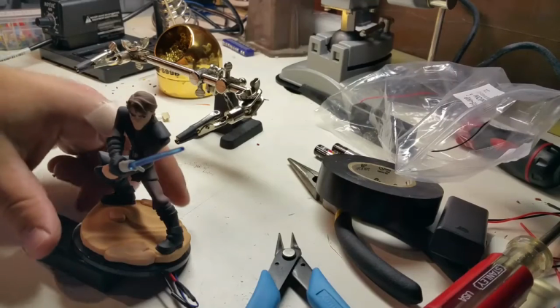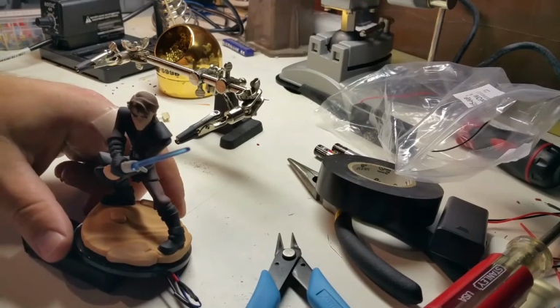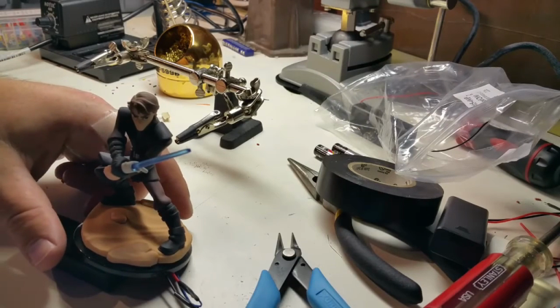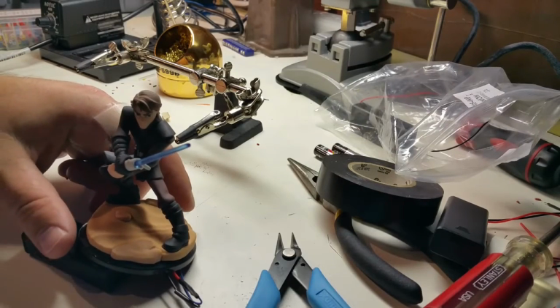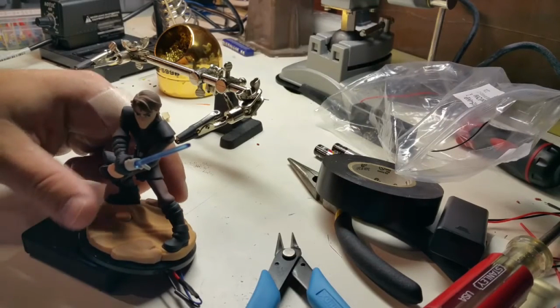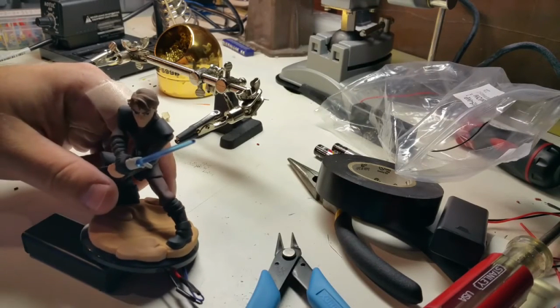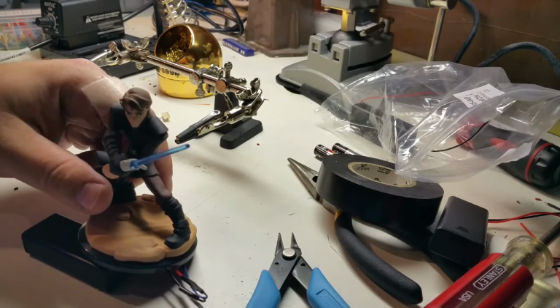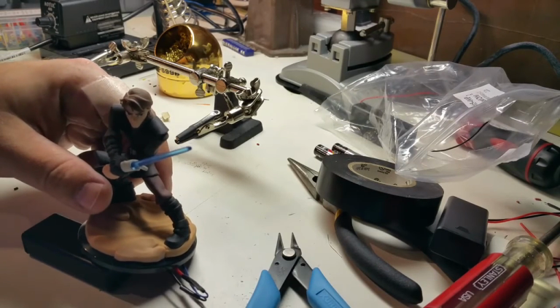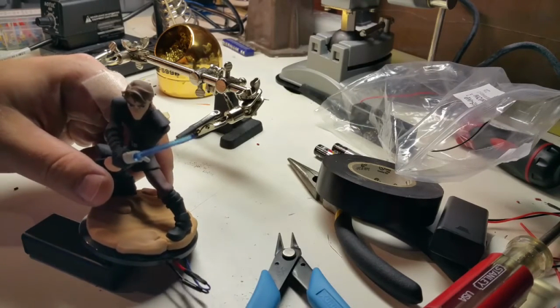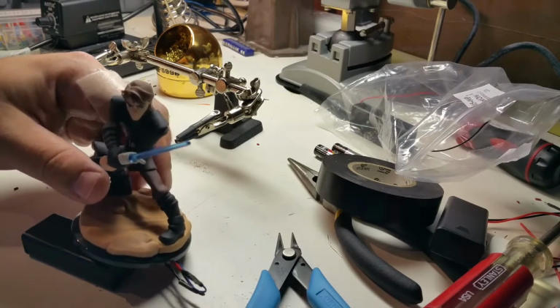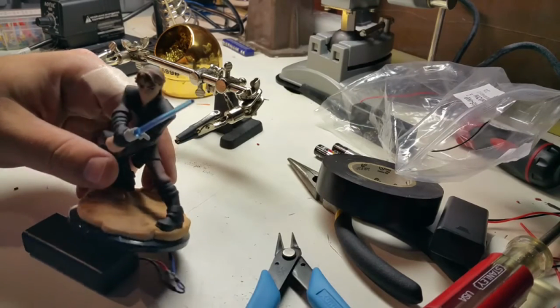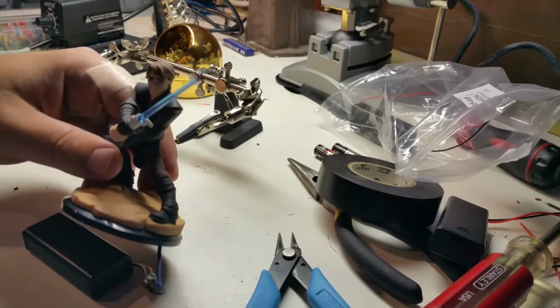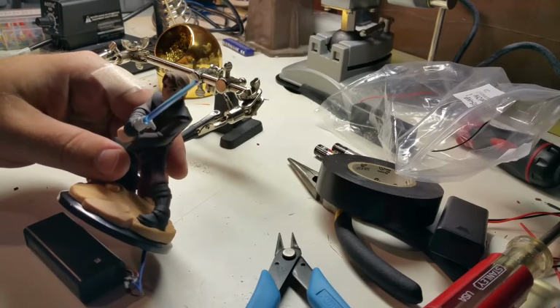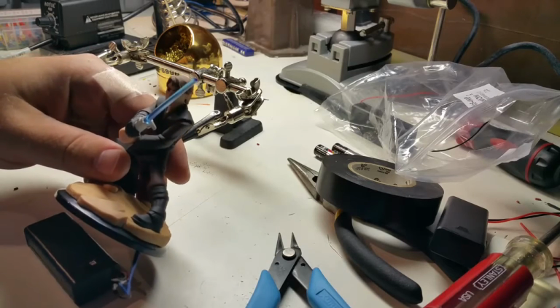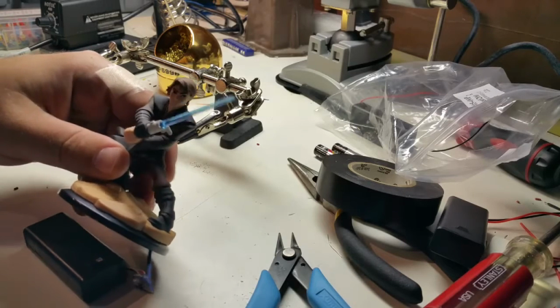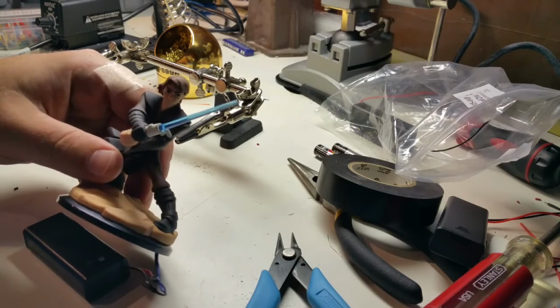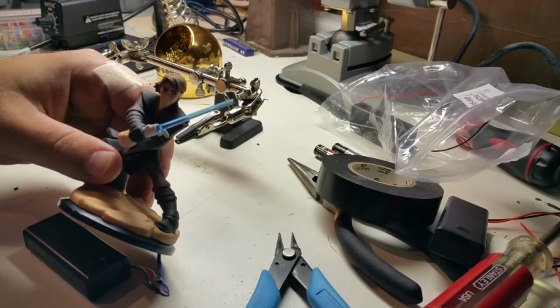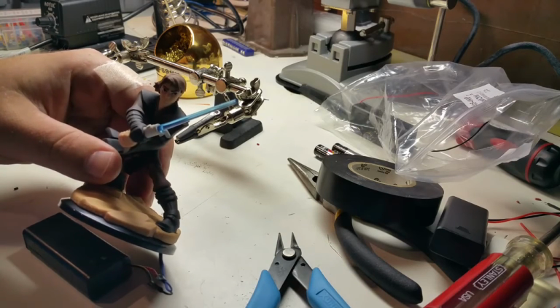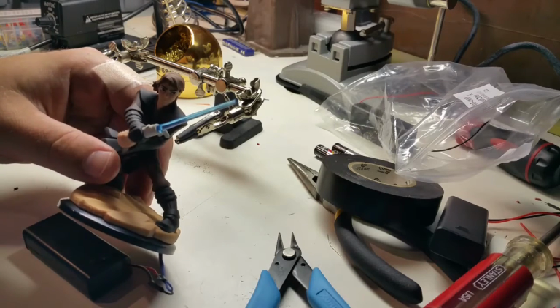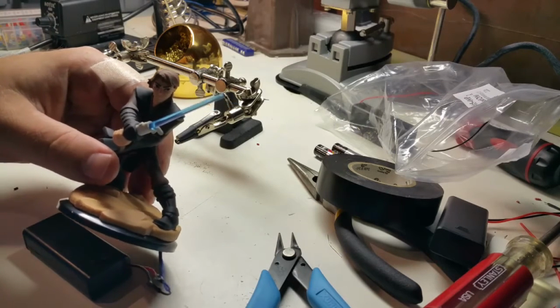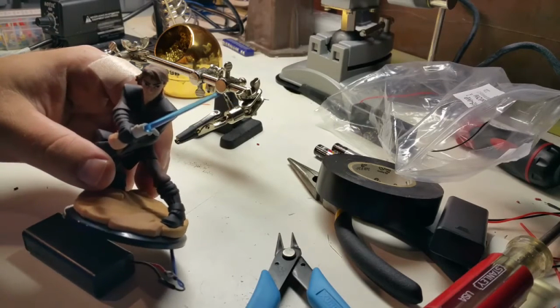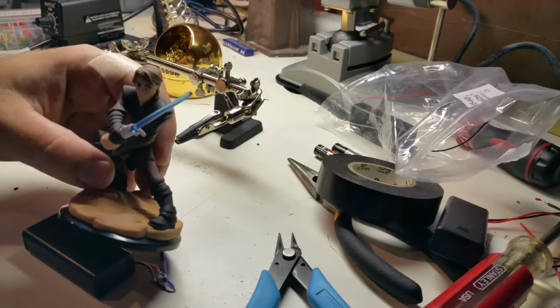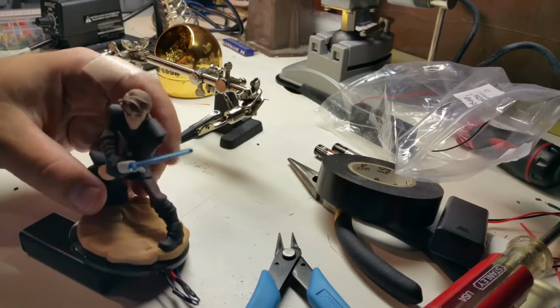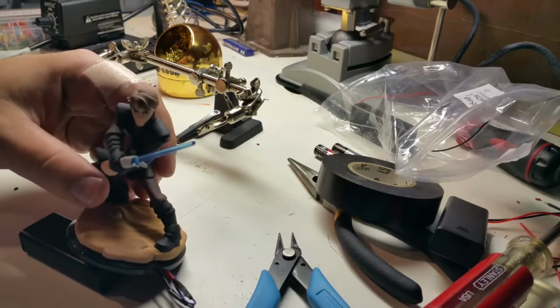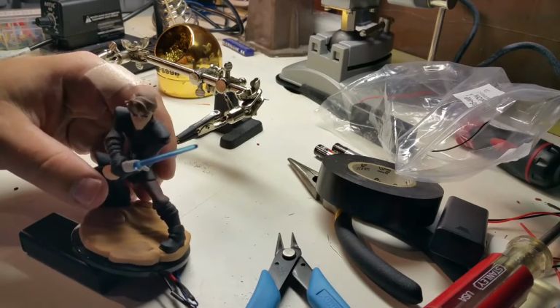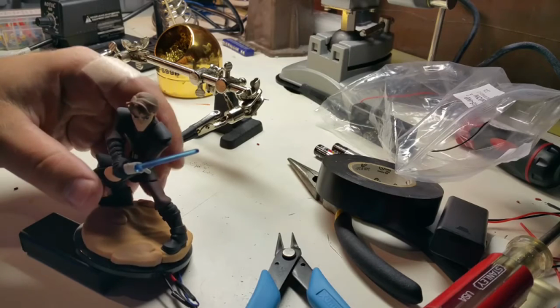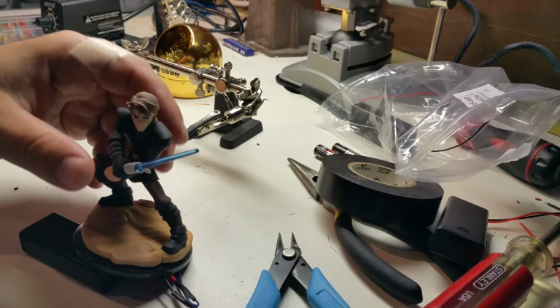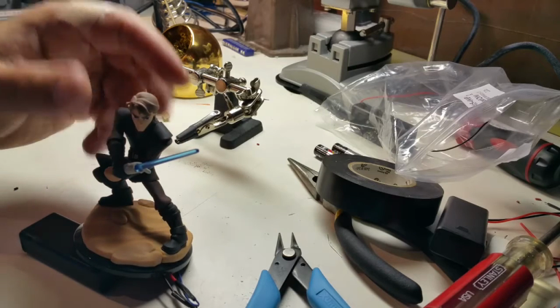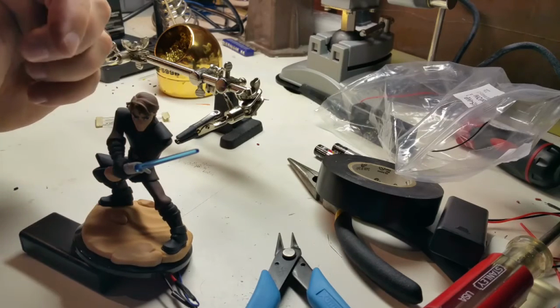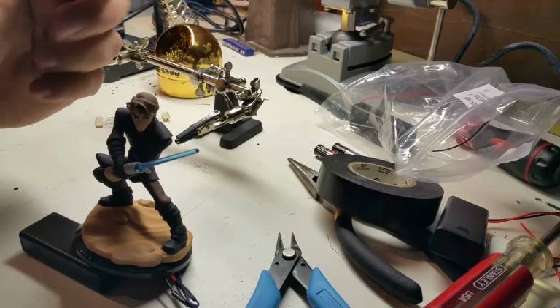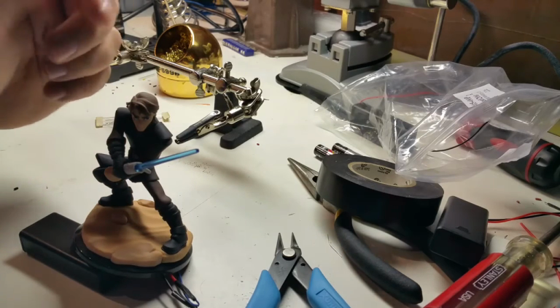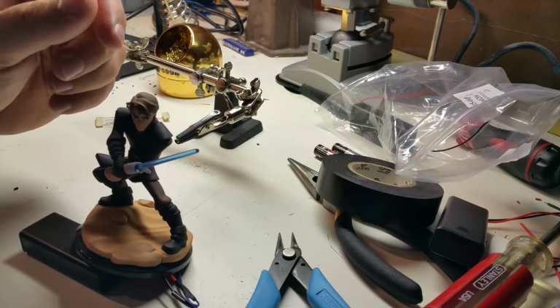Hey, Saber Force. I wanted to share this quick project with you. I thought it was pretty cool. It involves these Star Wars and Disney Infinity FX figures, the ones that light up. I thought it was pretty neat.